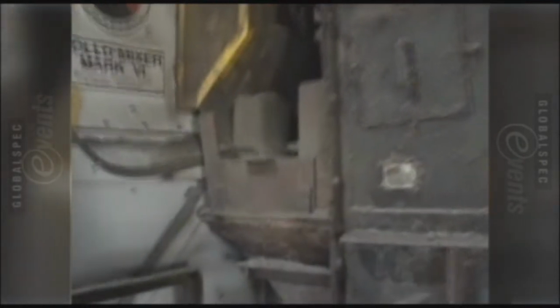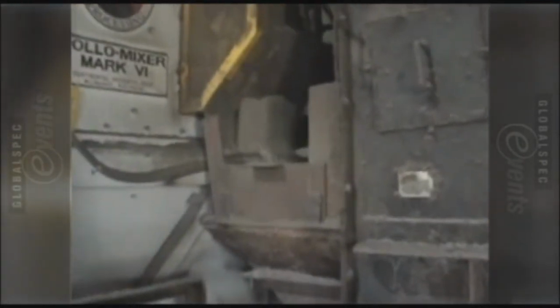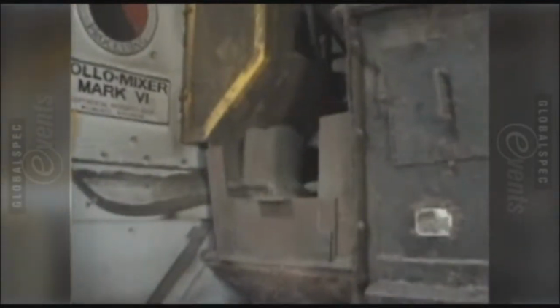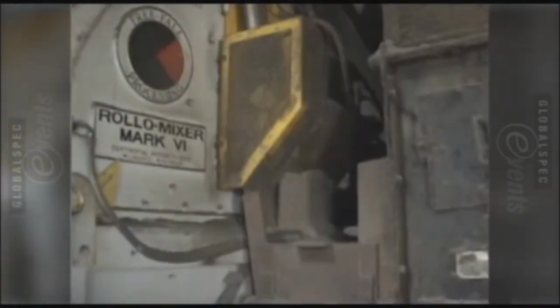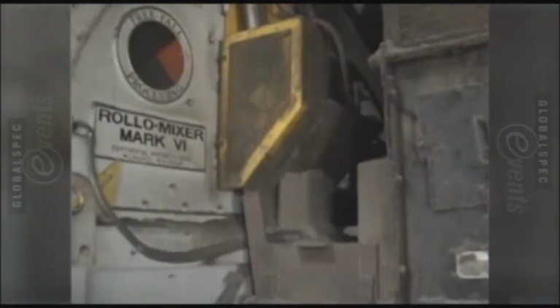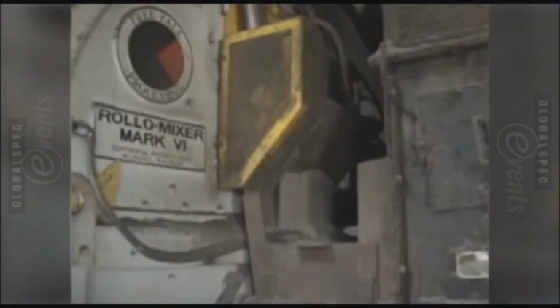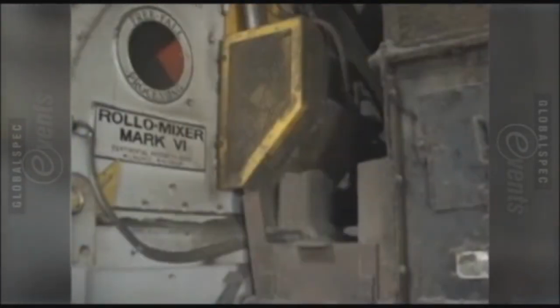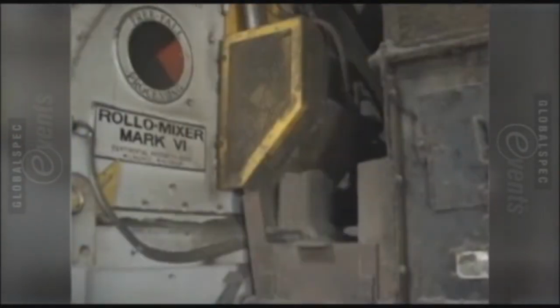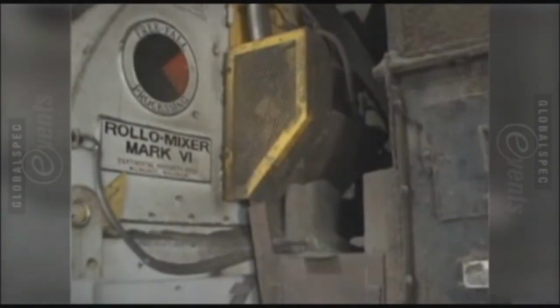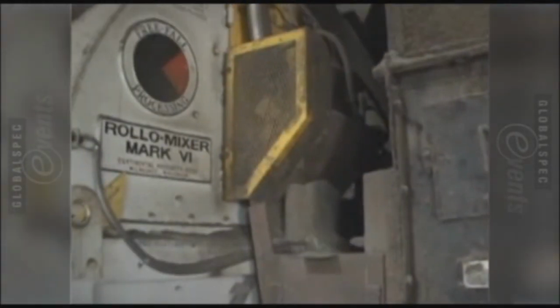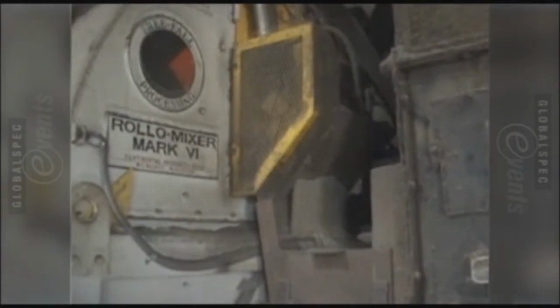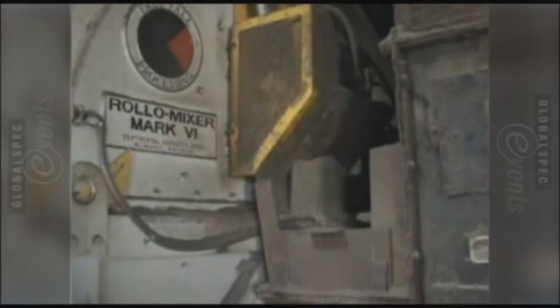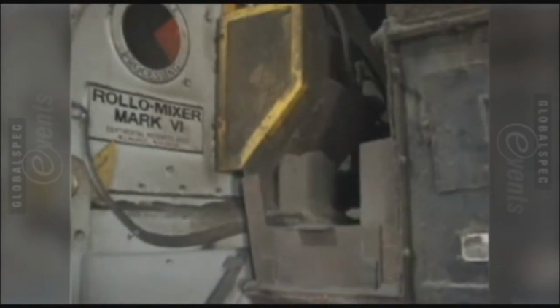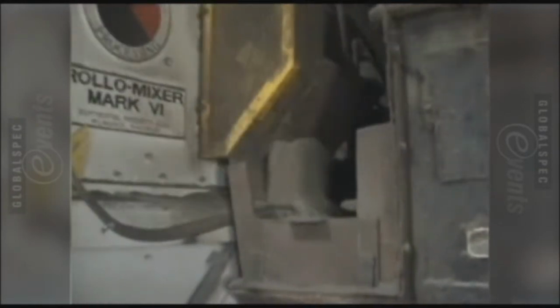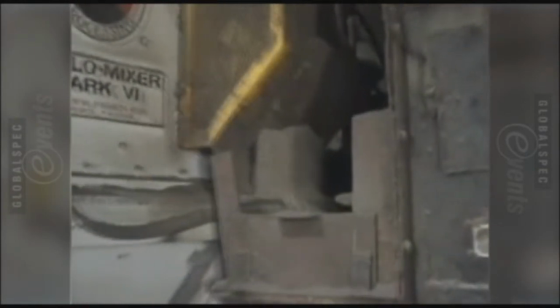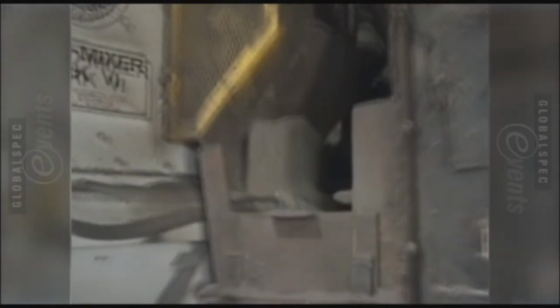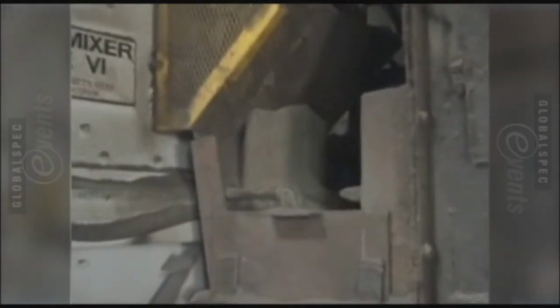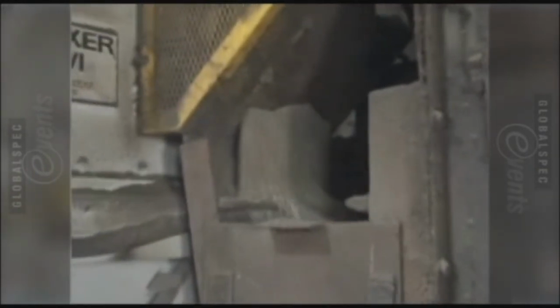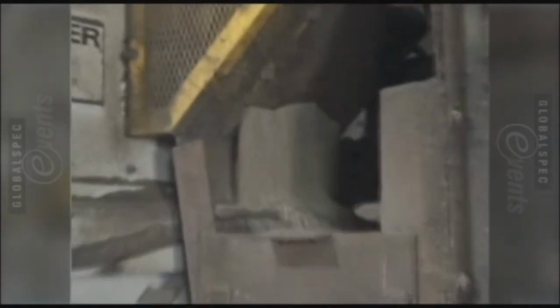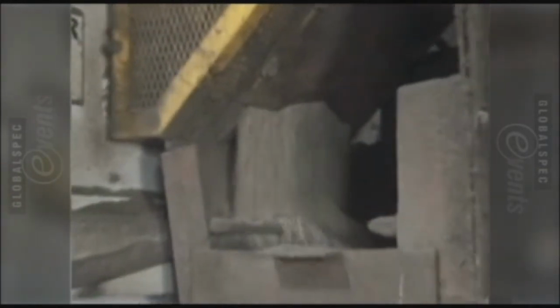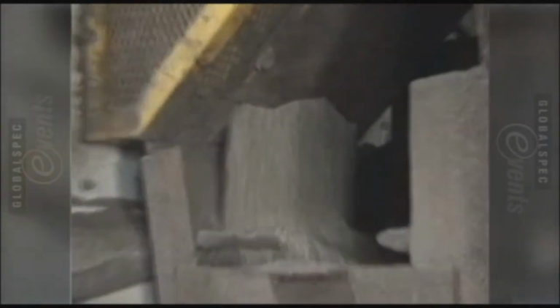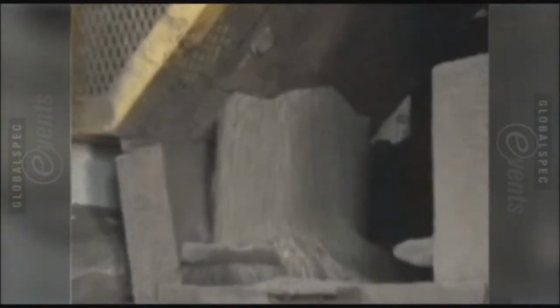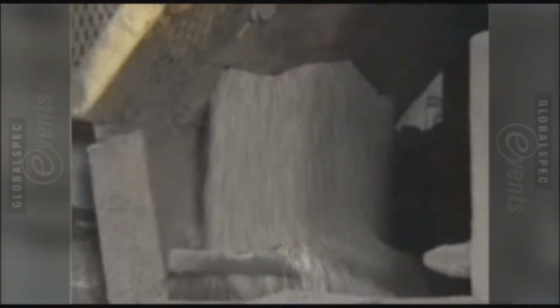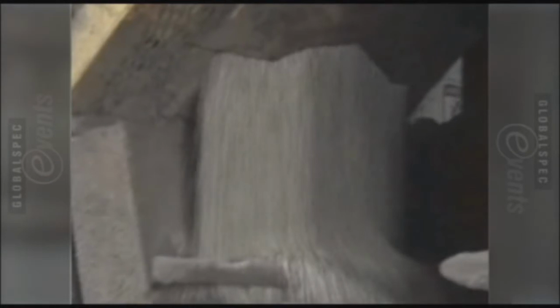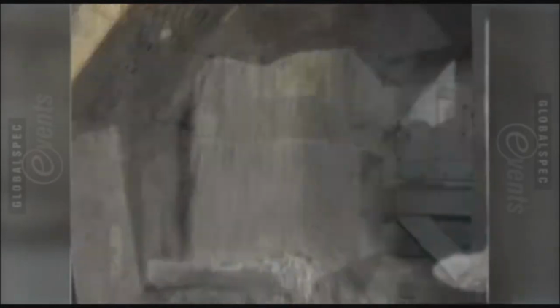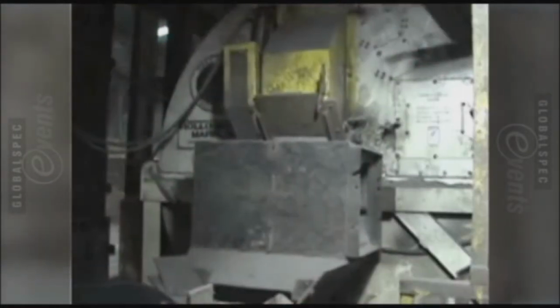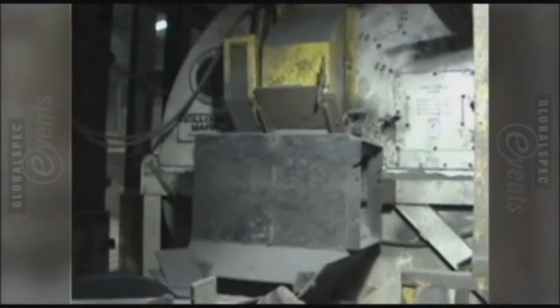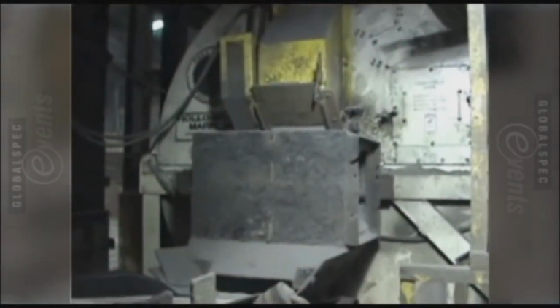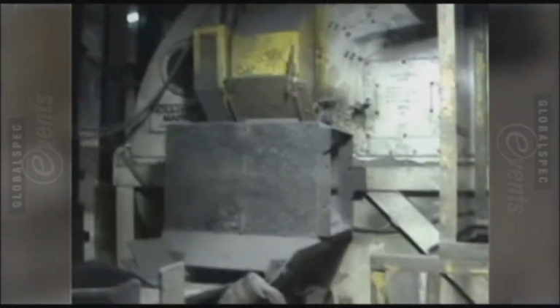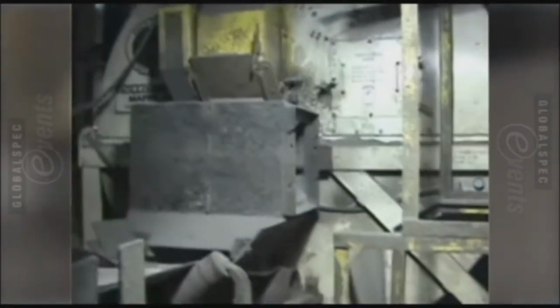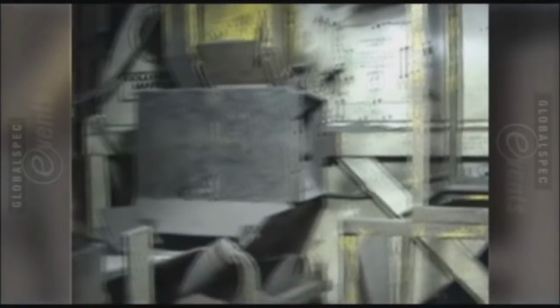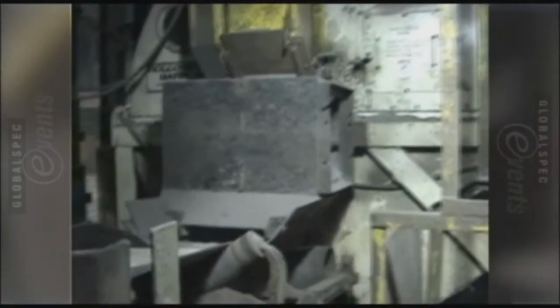The finished product coming out of the roller mixer is then conveyed onto a bulk filling operation, where they take the blended product and fill it into, in this case, Killebrew containers.